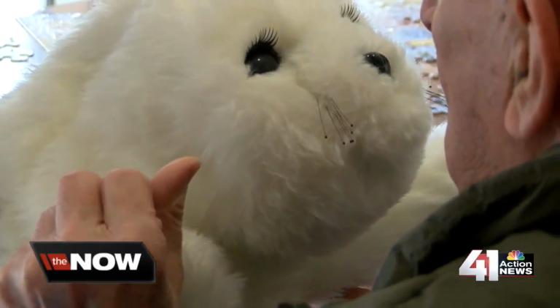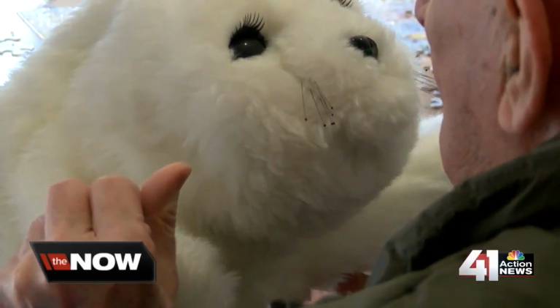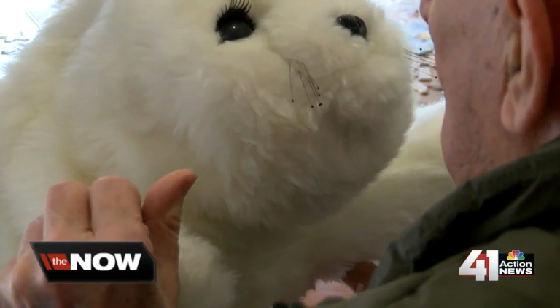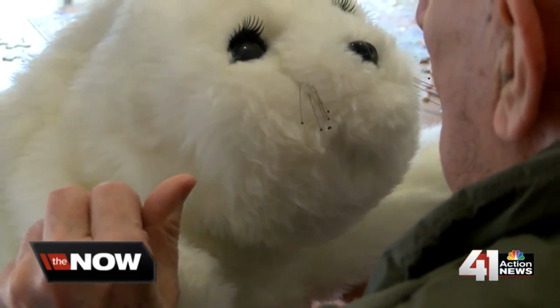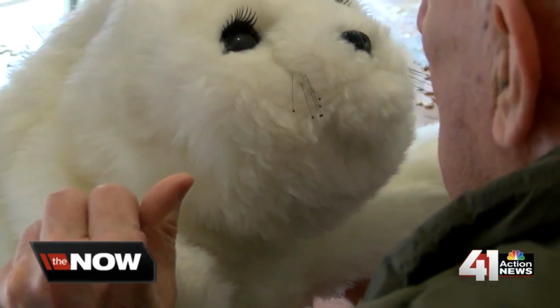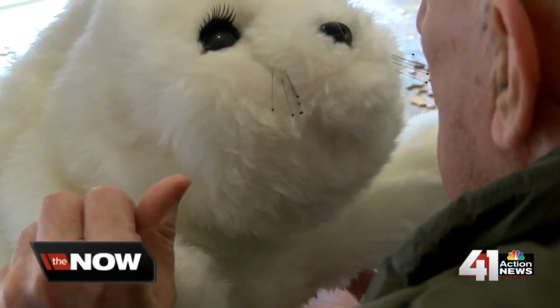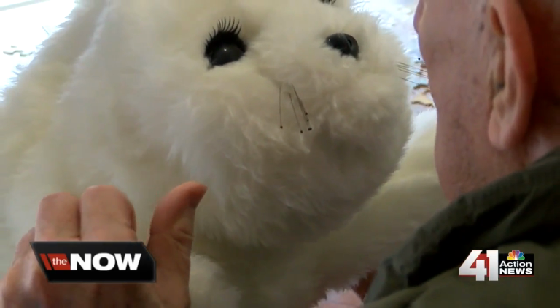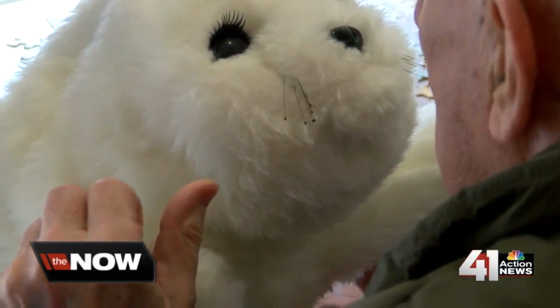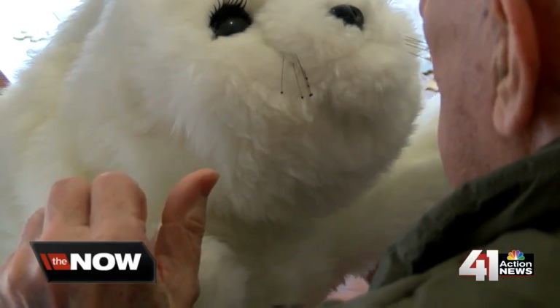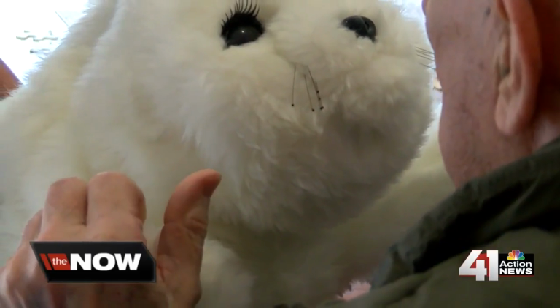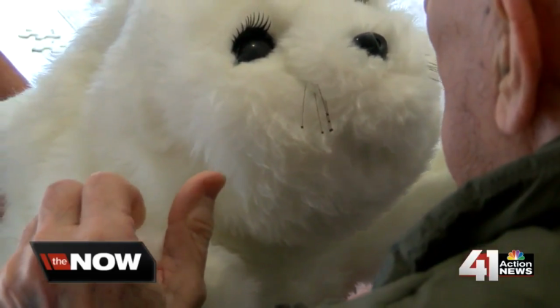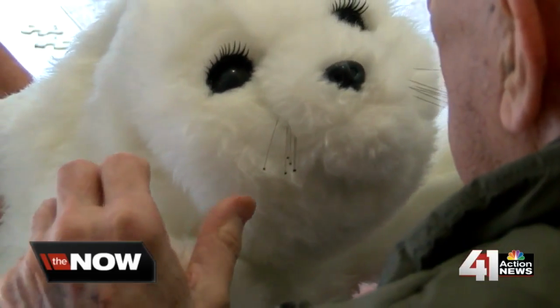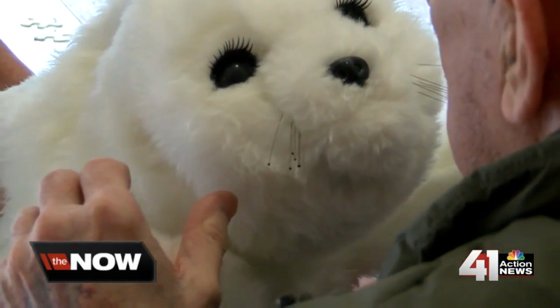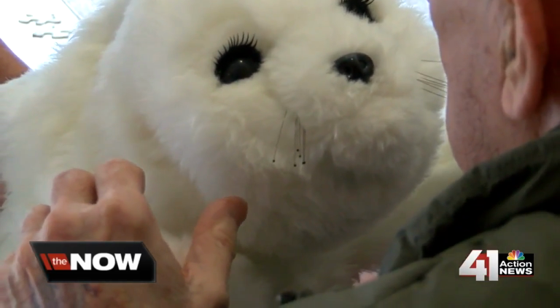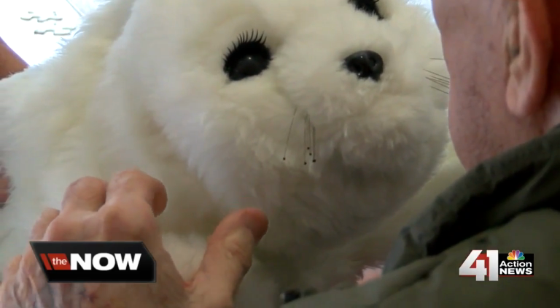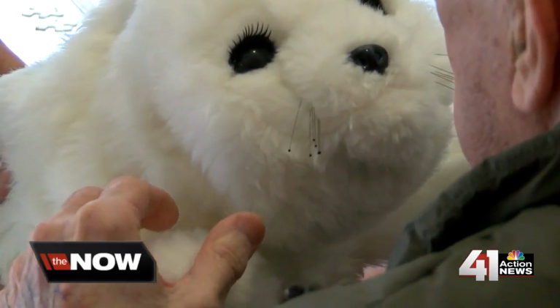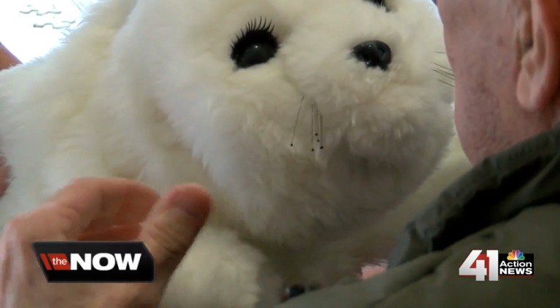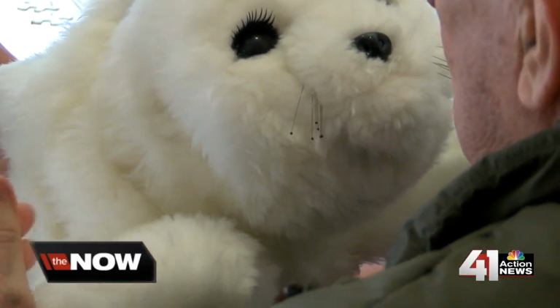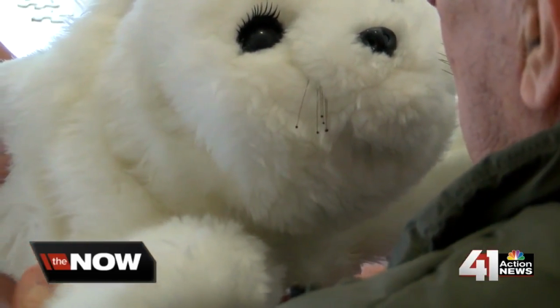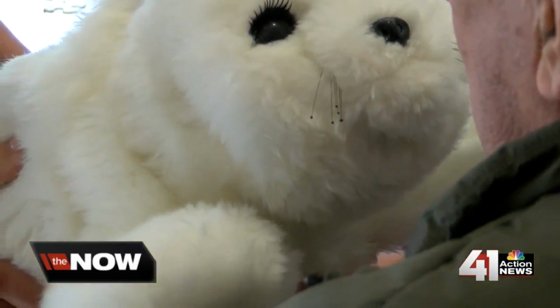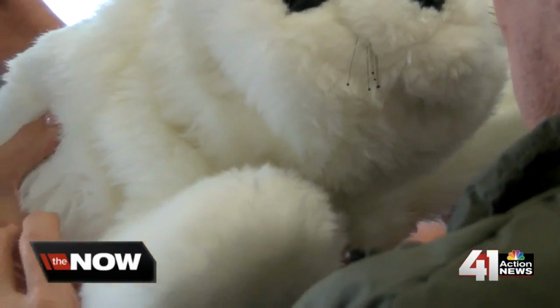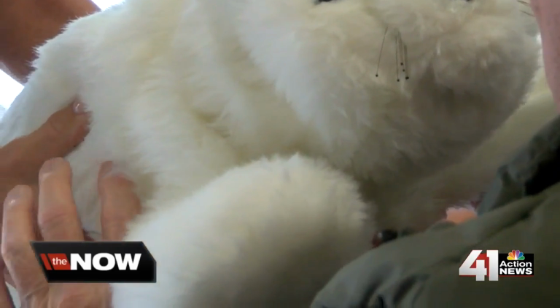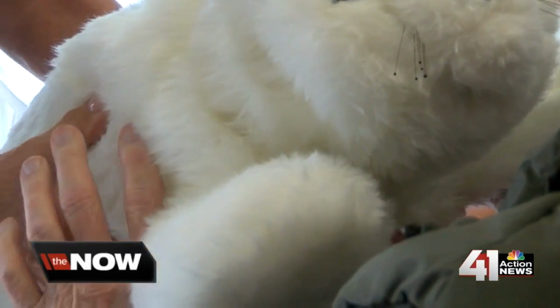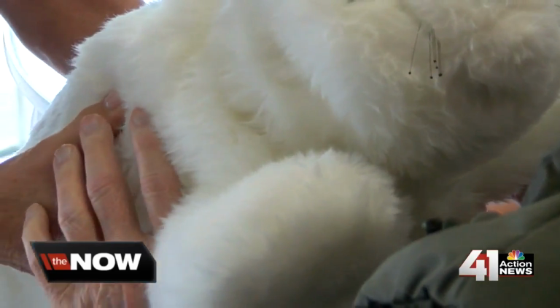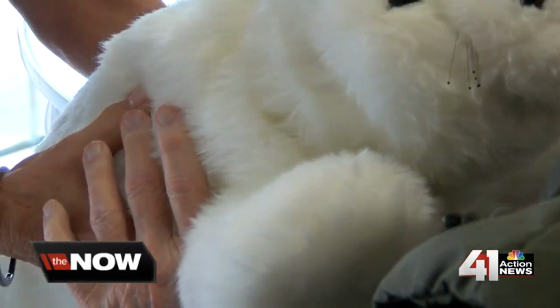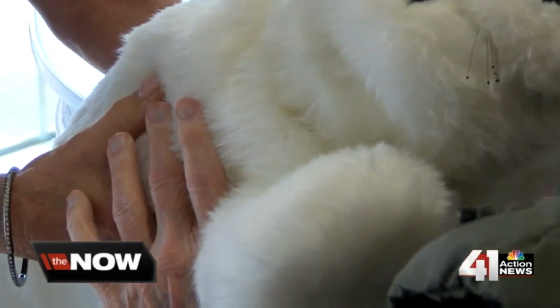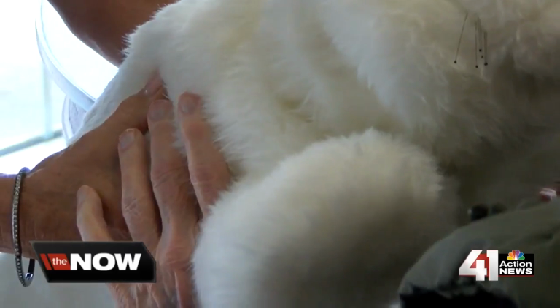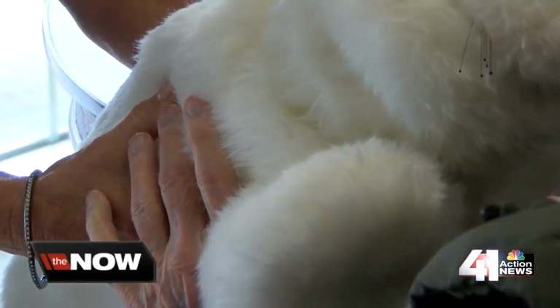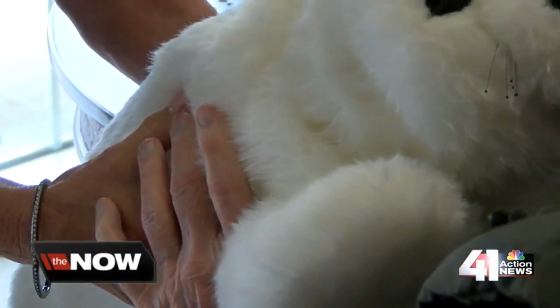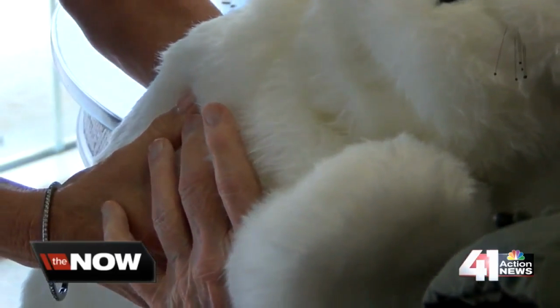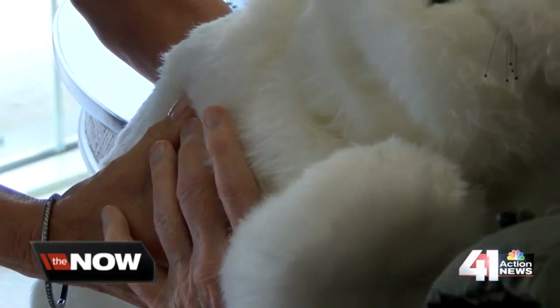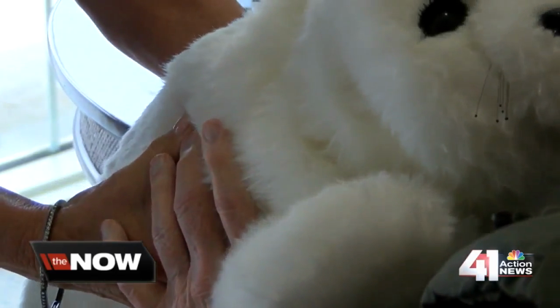Although it's only been a few months of working with these Paro Pets, healthcare providers say they plan on implementing these devices long-term. In Olathe, Ray Daniel for the Now KC.